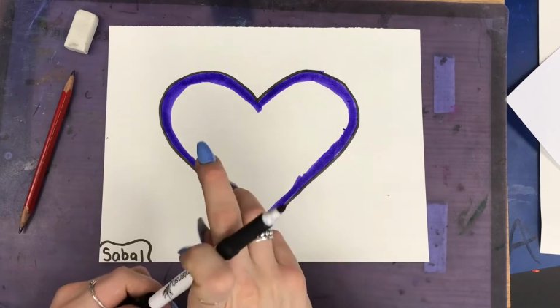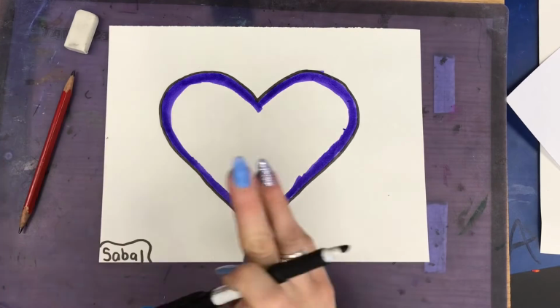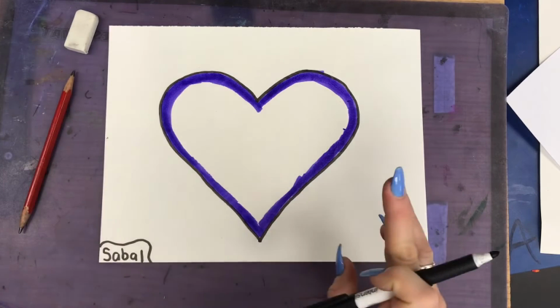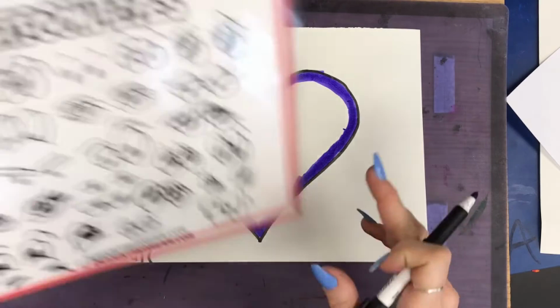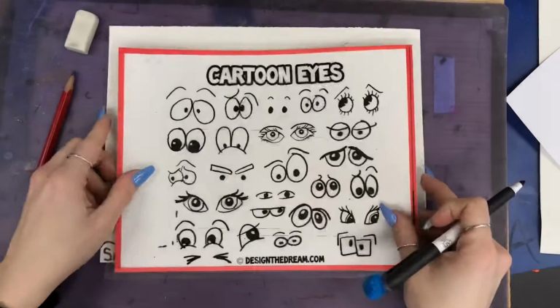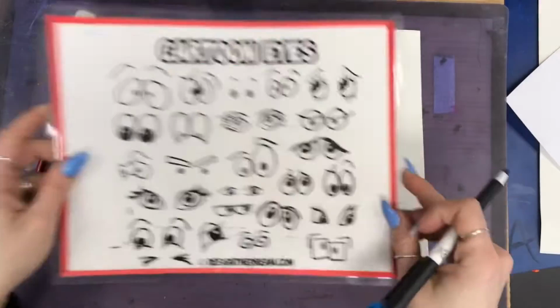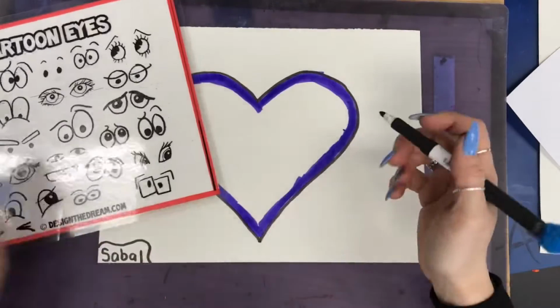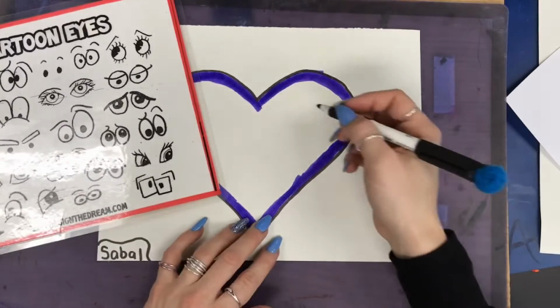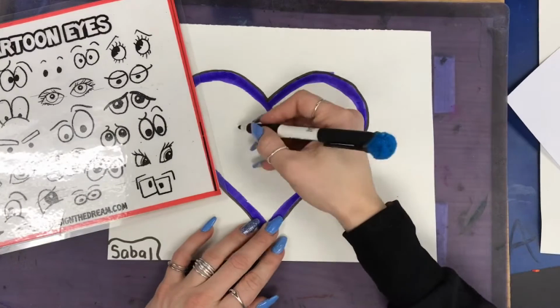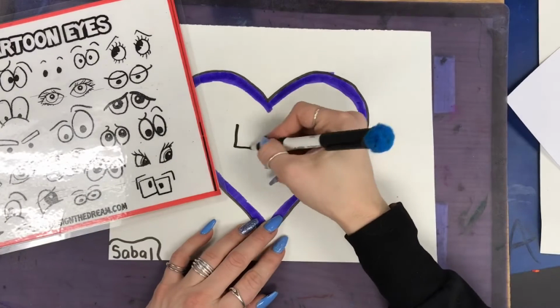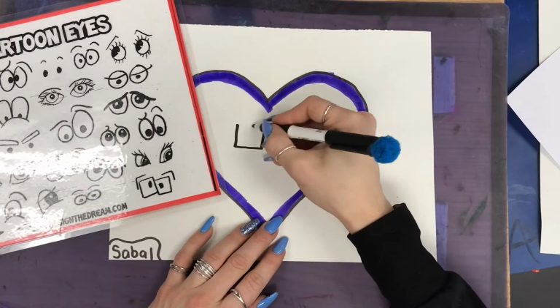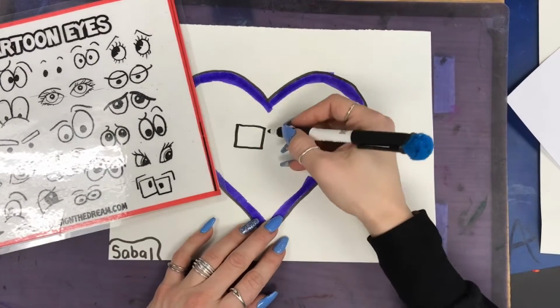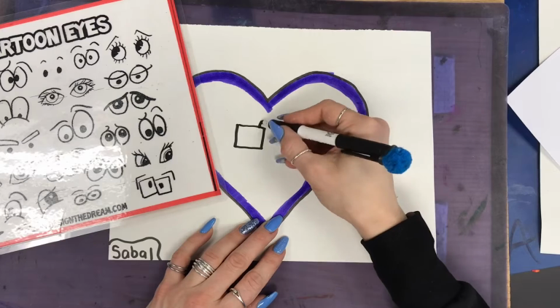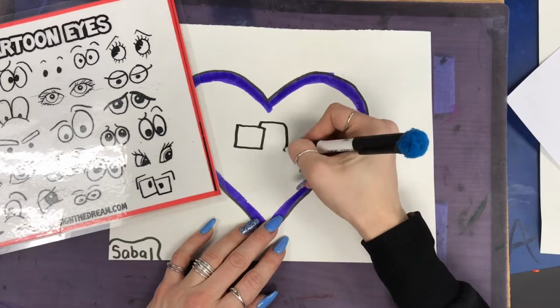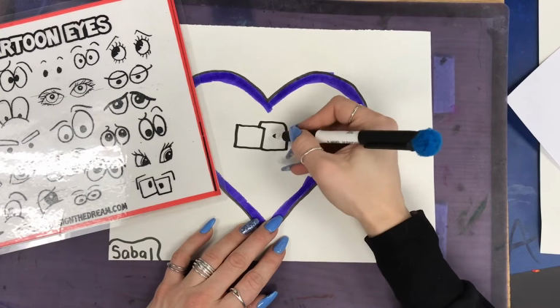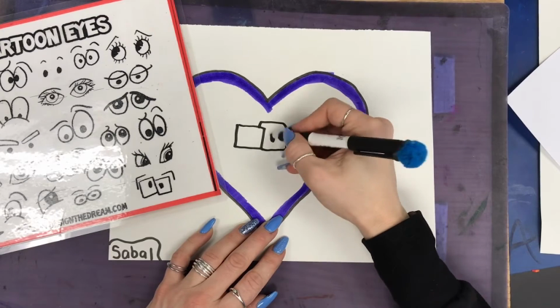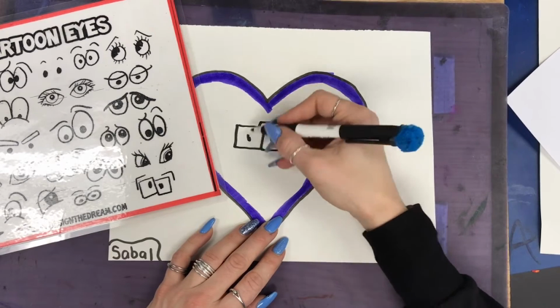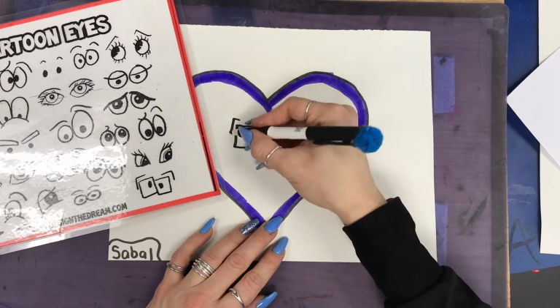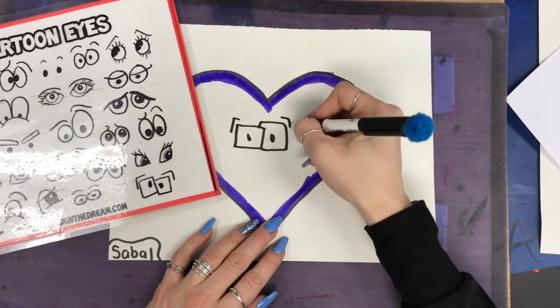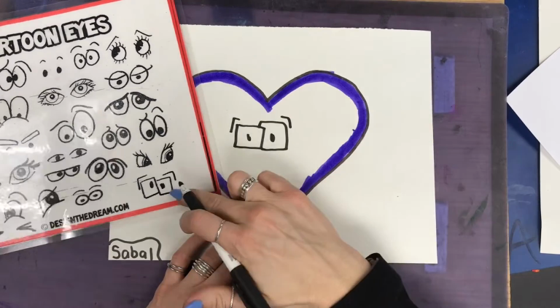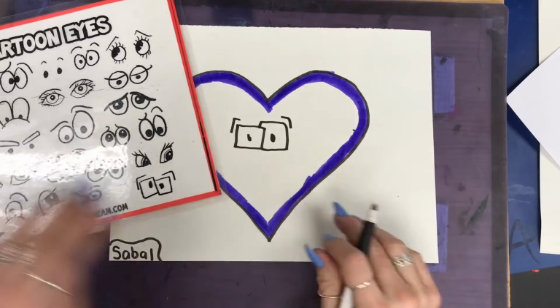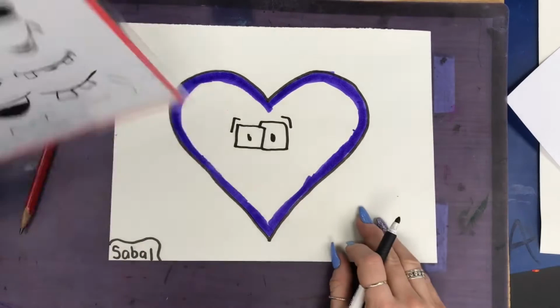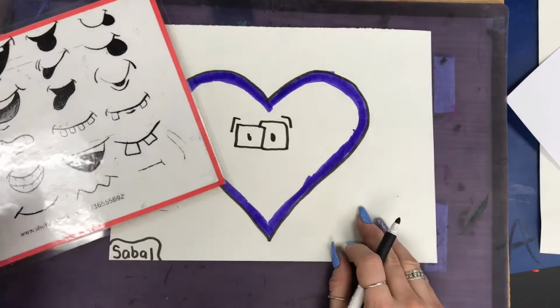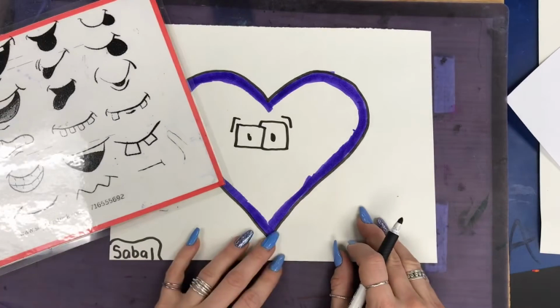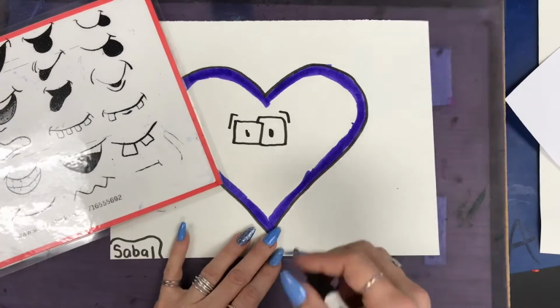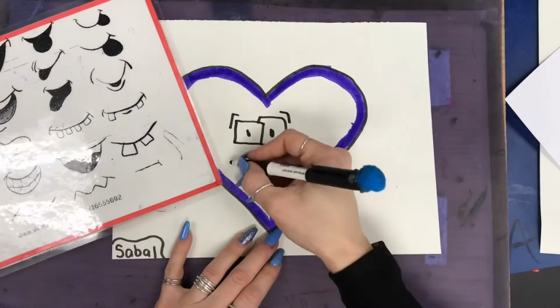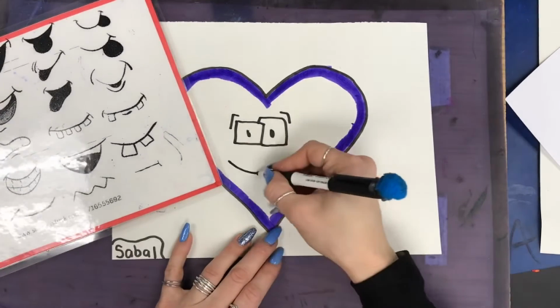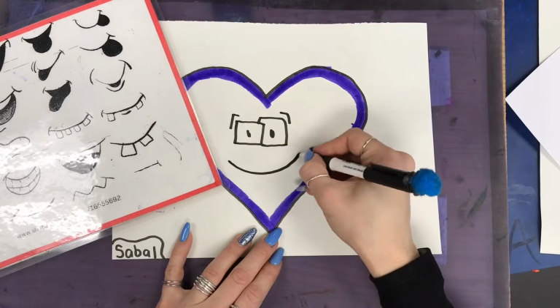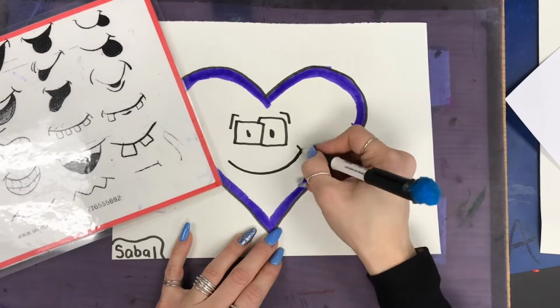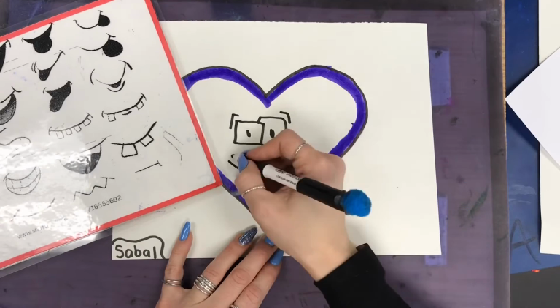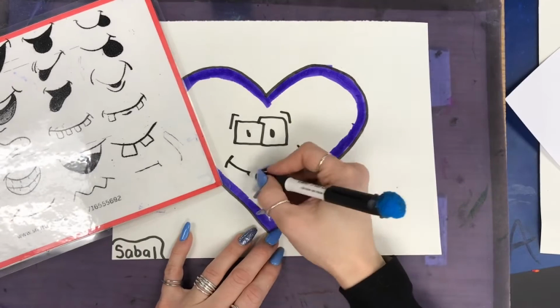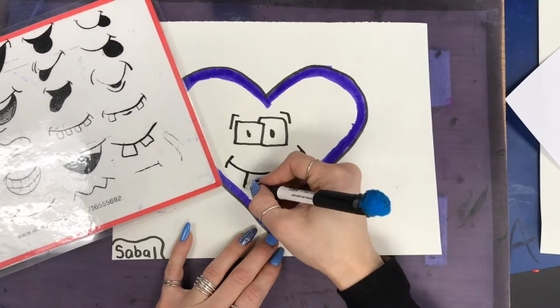Now it's time to add your face. You can look at the idea sheet if you'd like, or you can make up your own. Go ahead and draw some eyes — make sure you can tell that they're eyes. Then go ahead and pick a mouth or create your own.